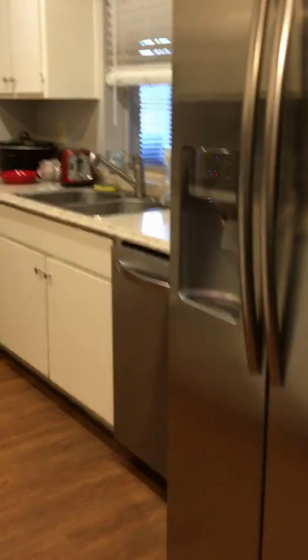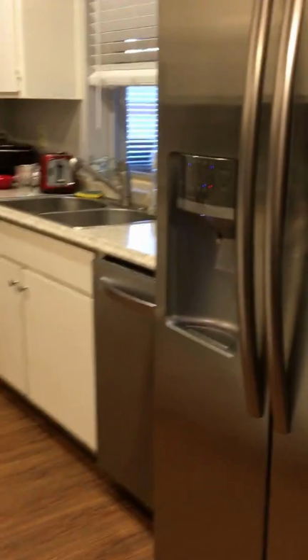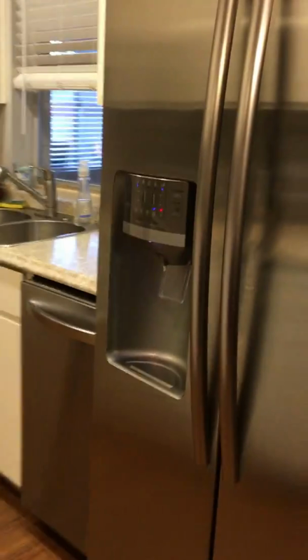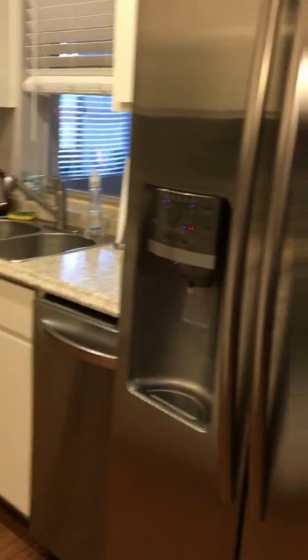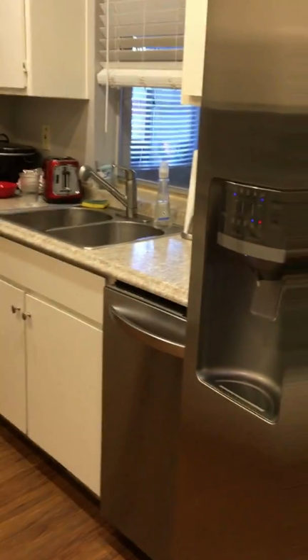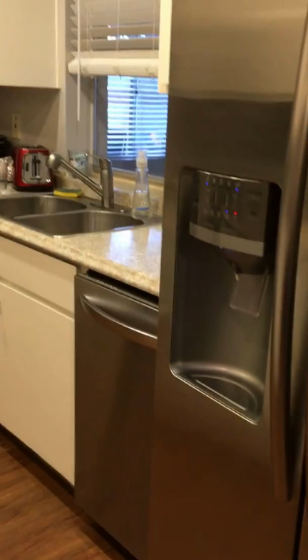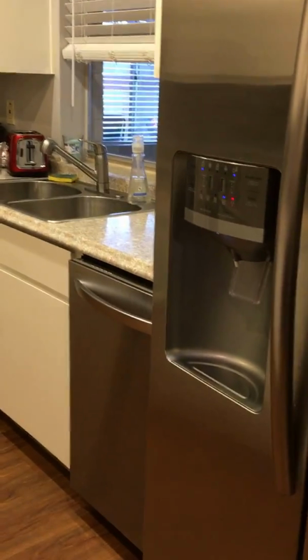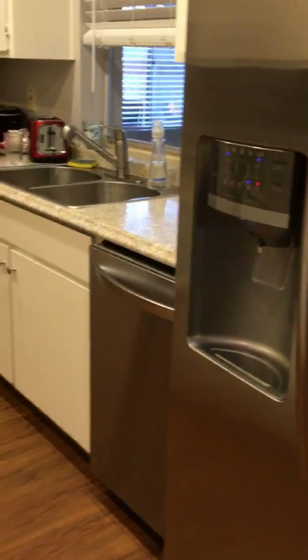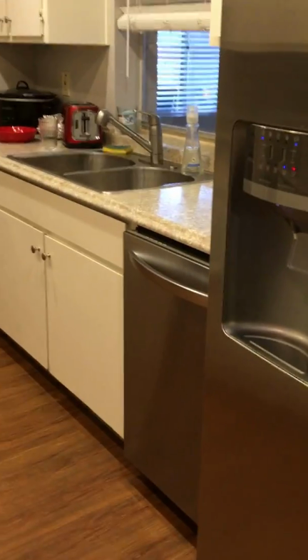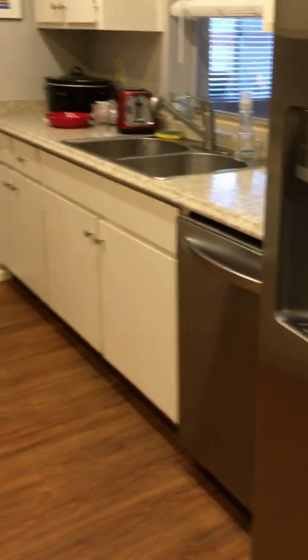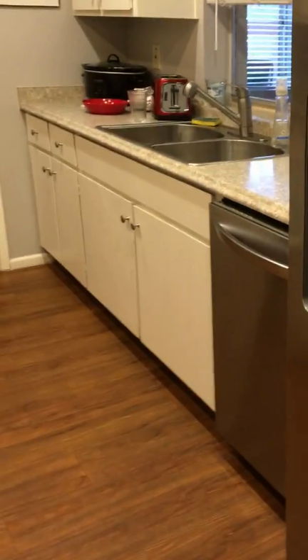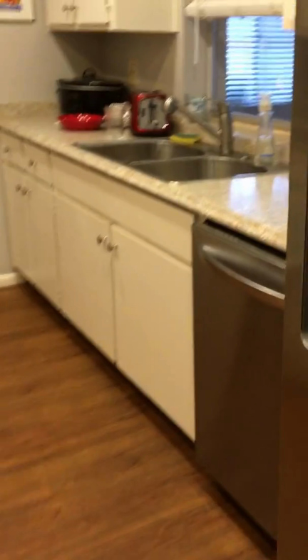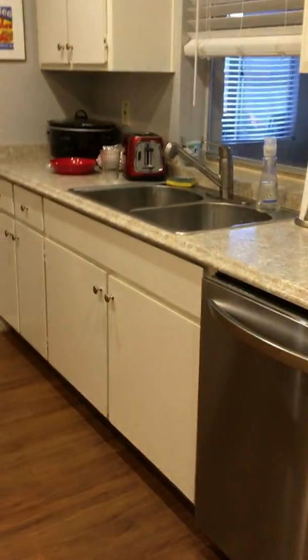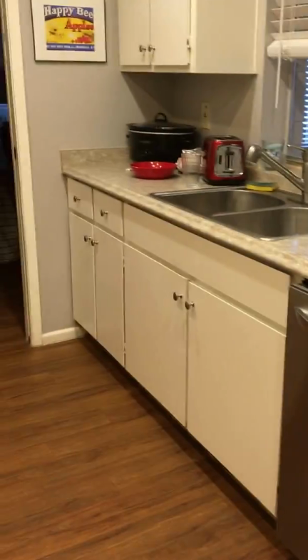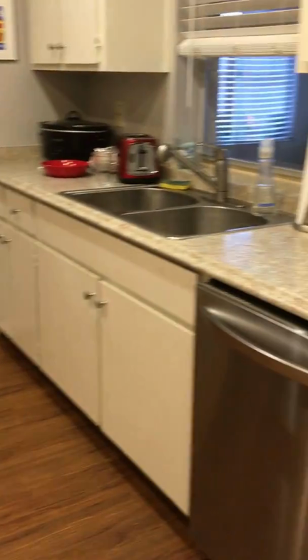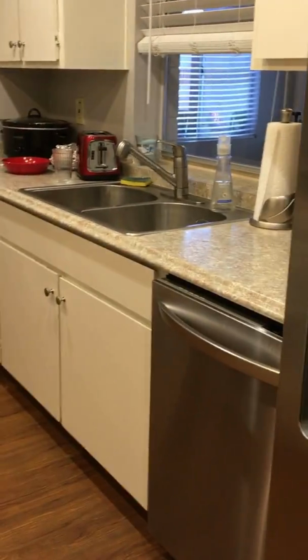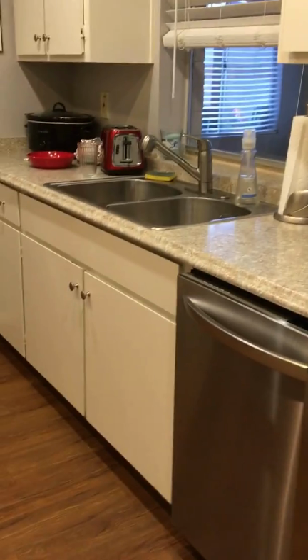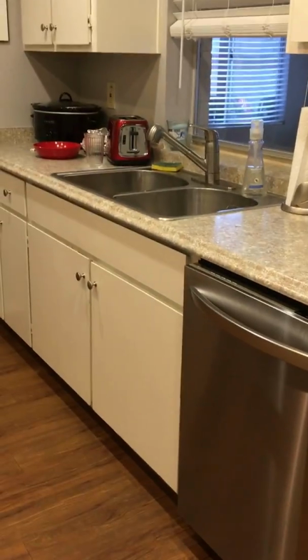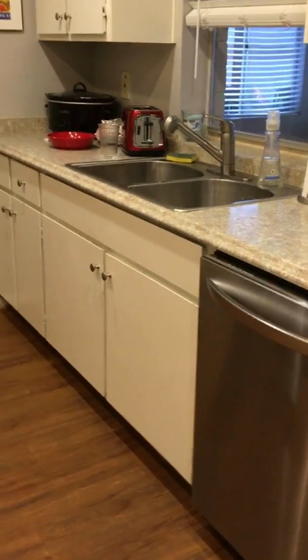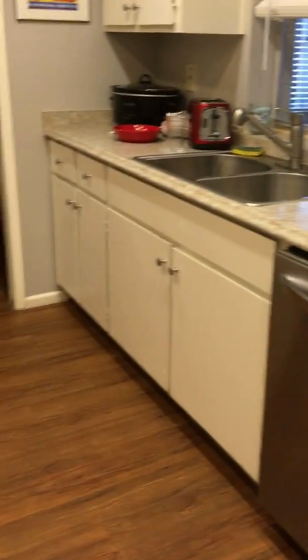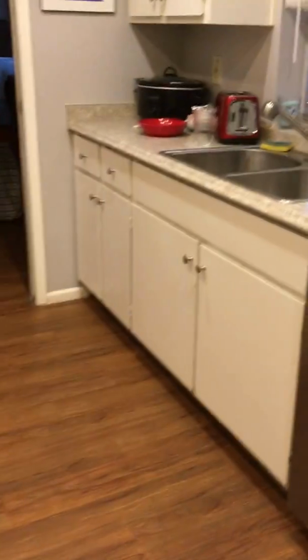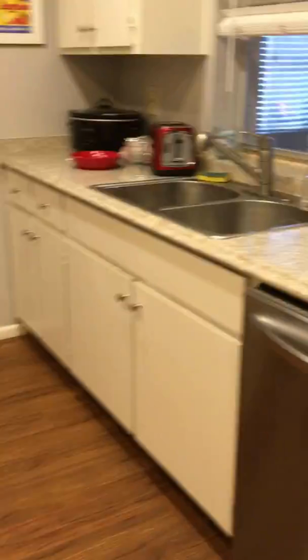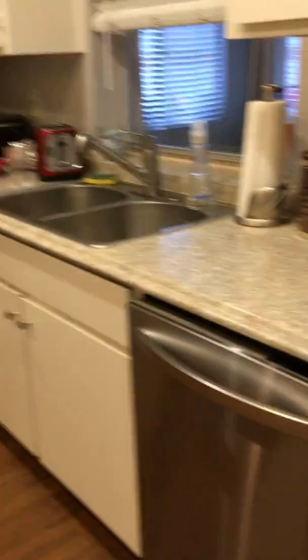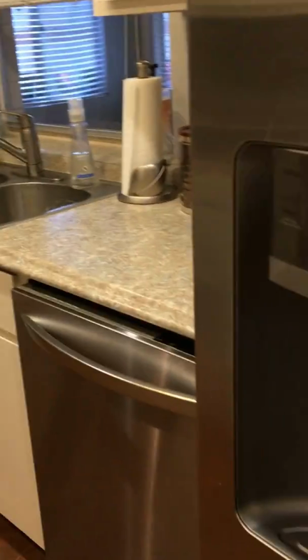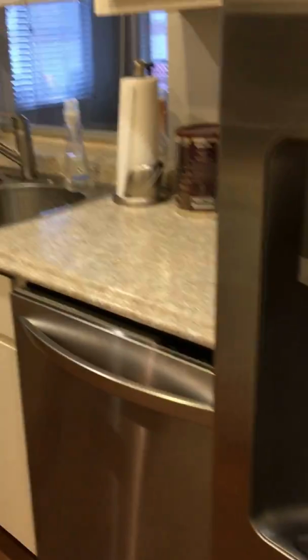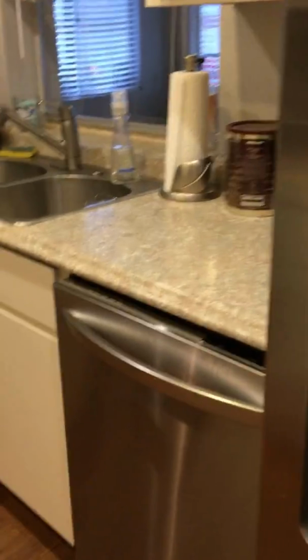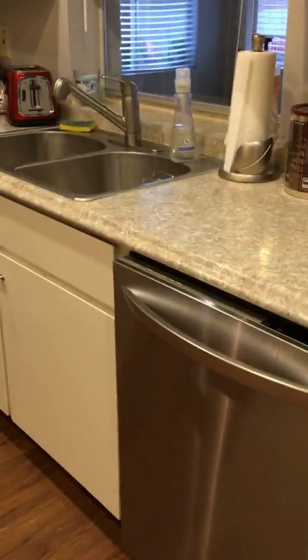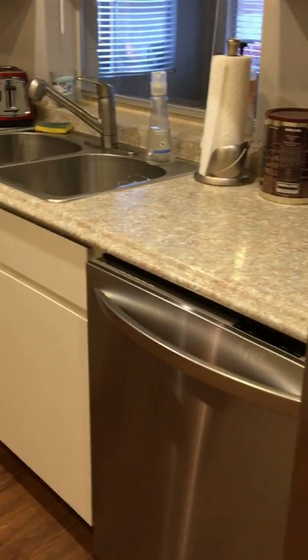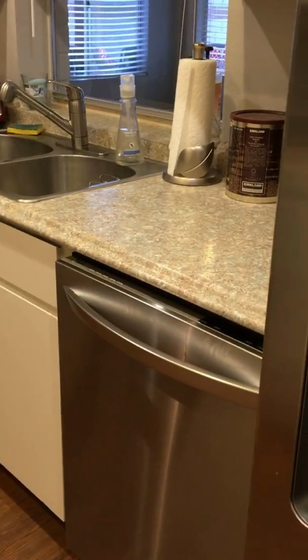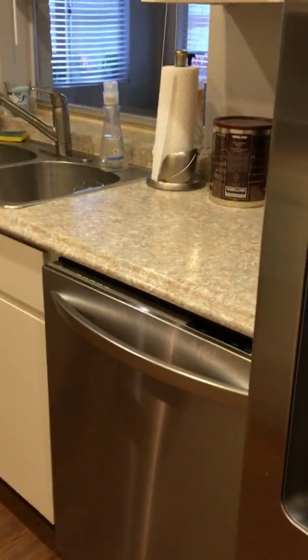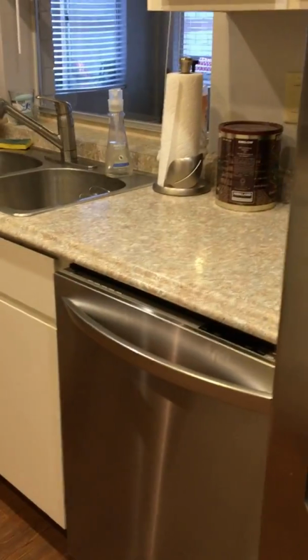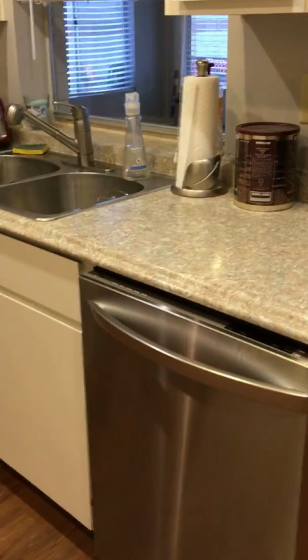I love the videos — I'm obsessed with them on YouTube — where vegans show us their fridges and pantries, because it gives you some really great ideas. So I thought I would share my fridge and pantry with you. Here we go.